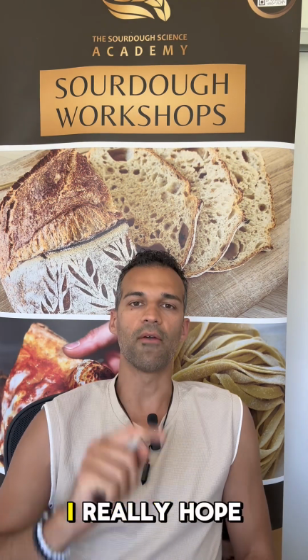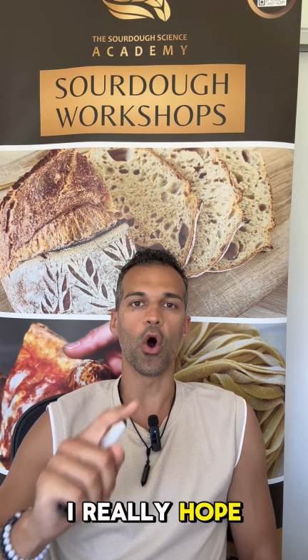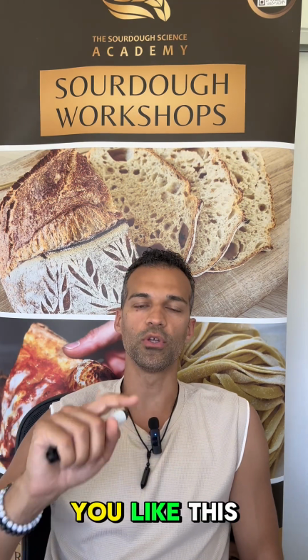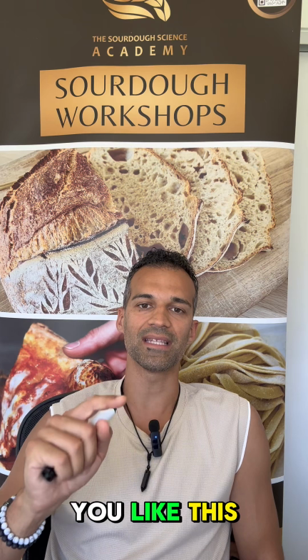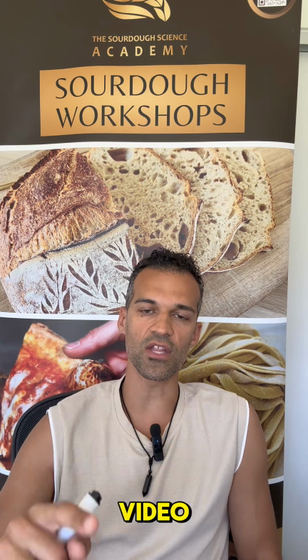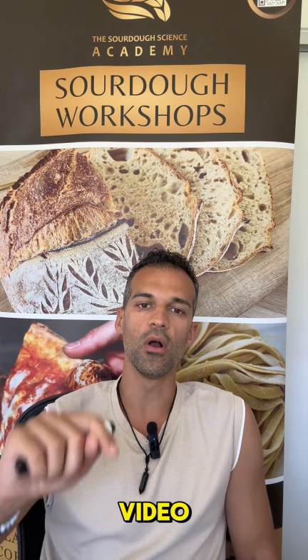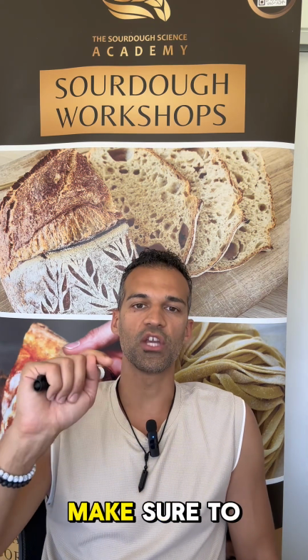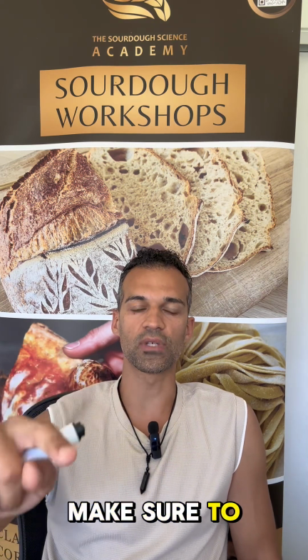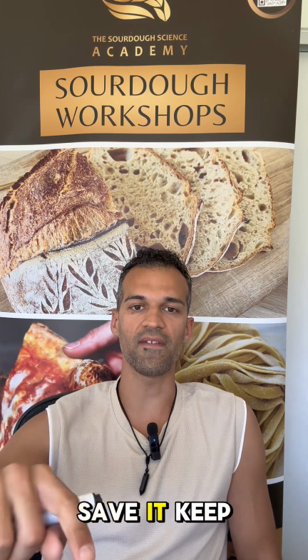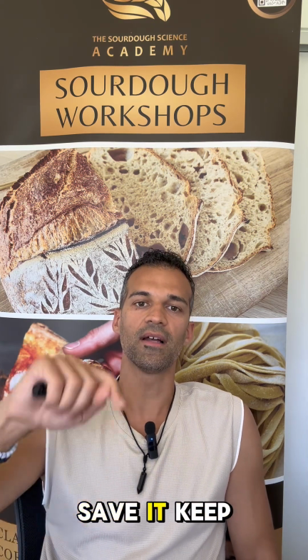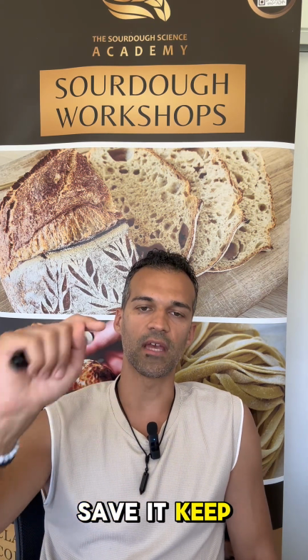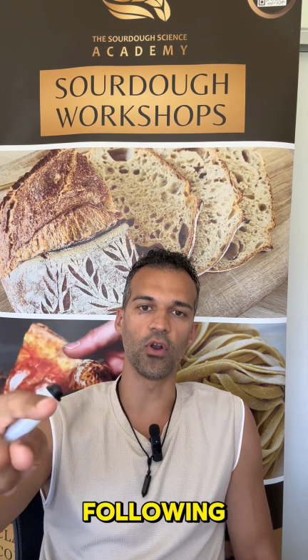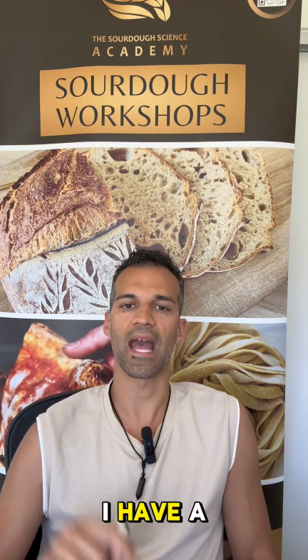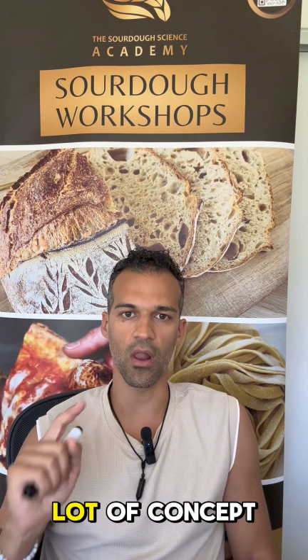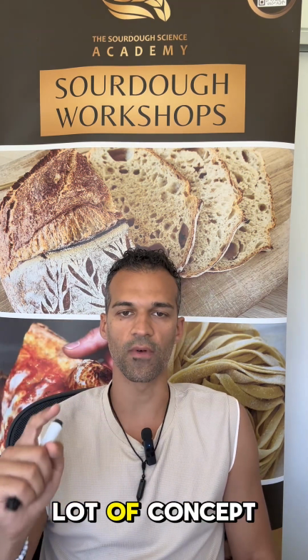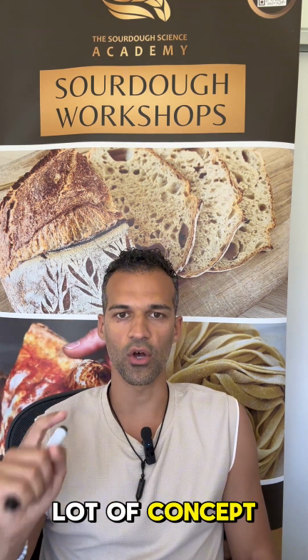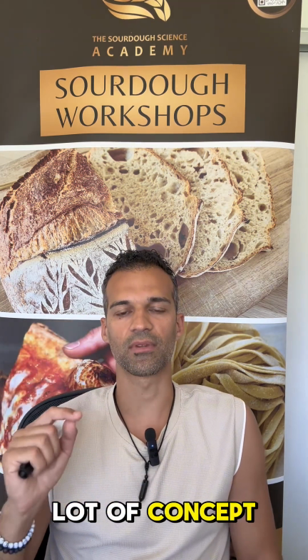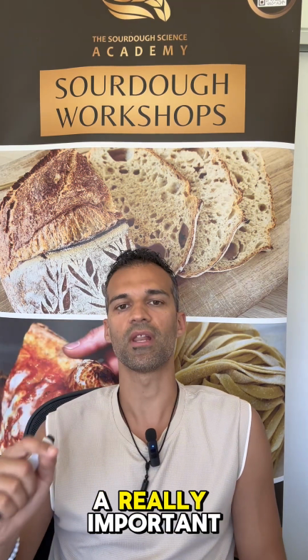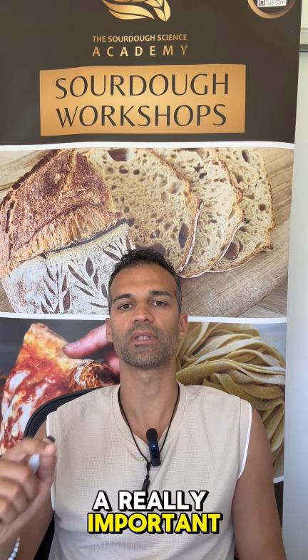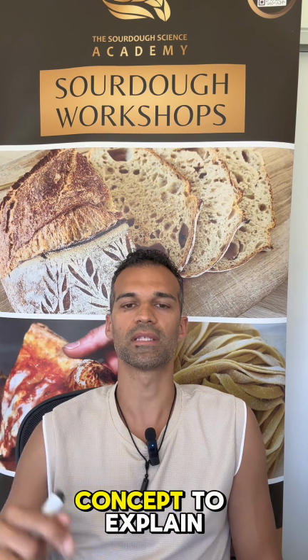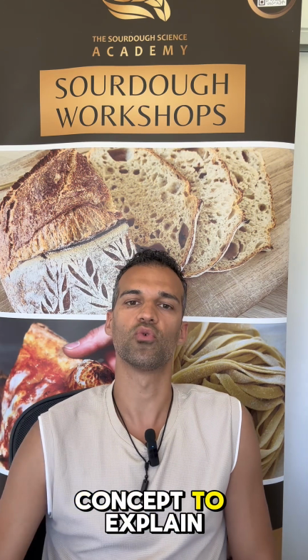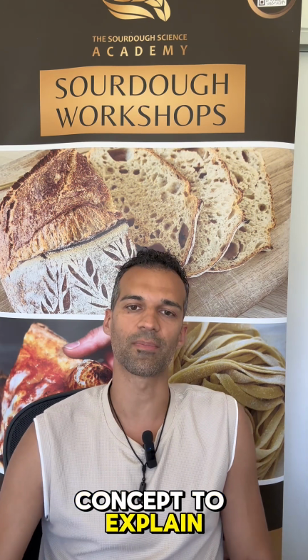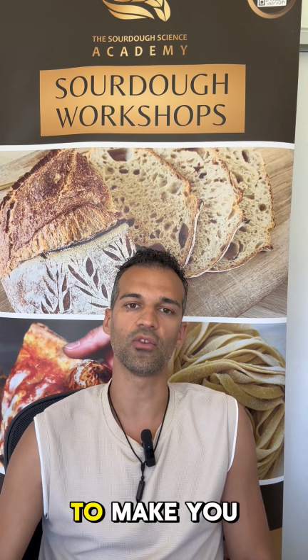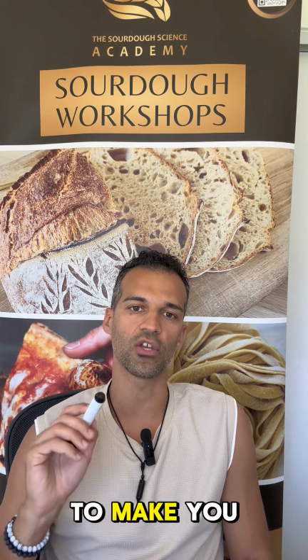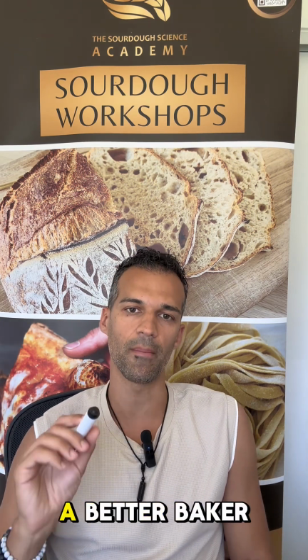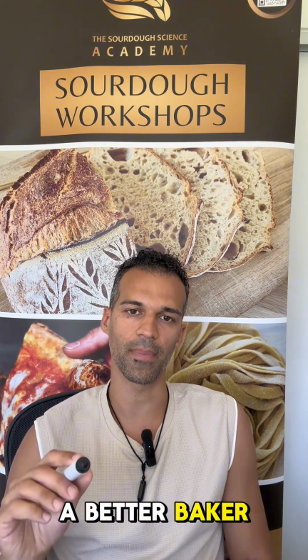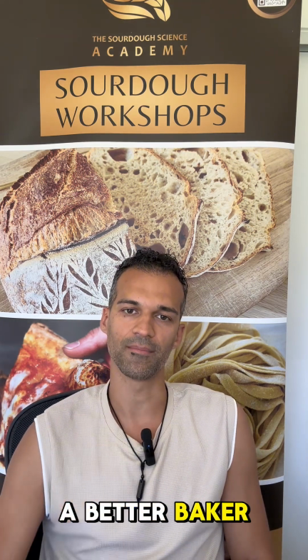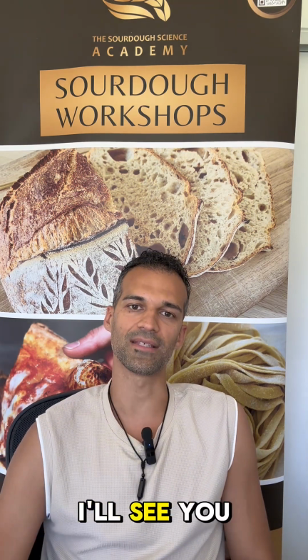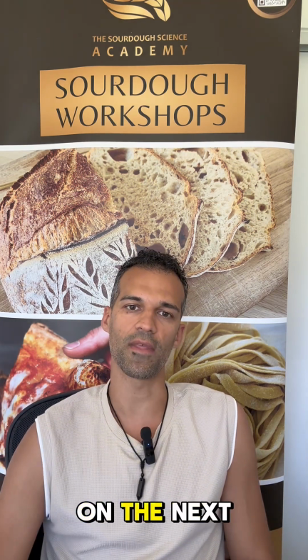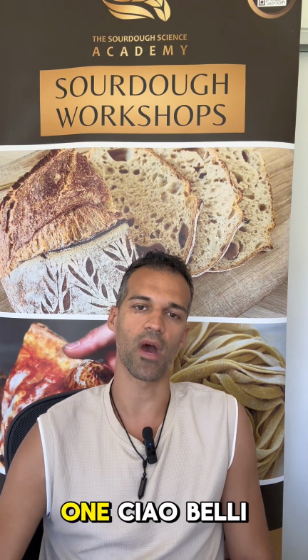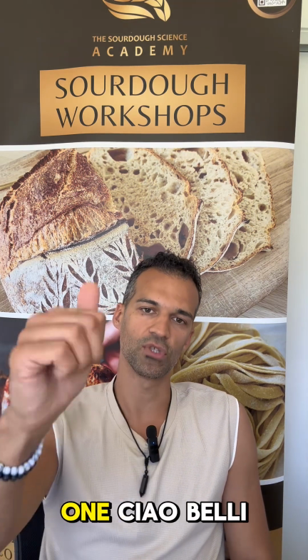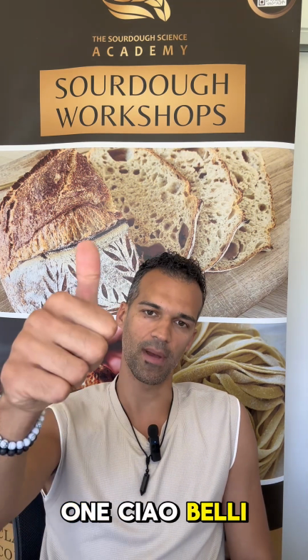I really hope you like this video. Make sure to save it. Keep following — I have a lot of really important concepts to explain to make you a better baker. I'll see you on the next one. Ciao belli!